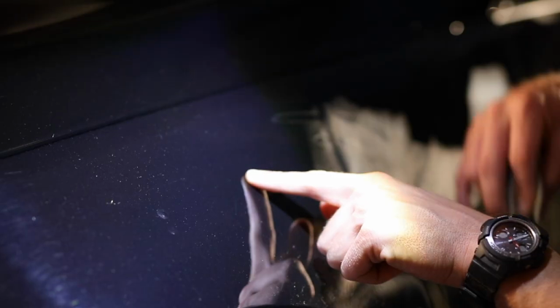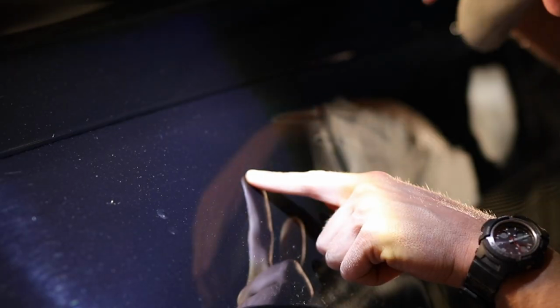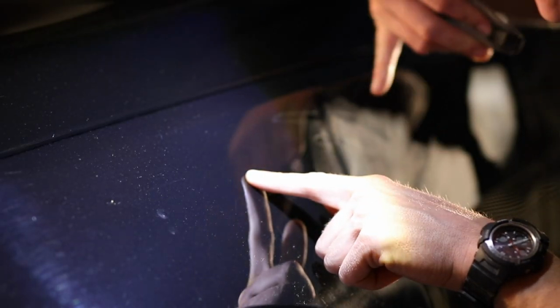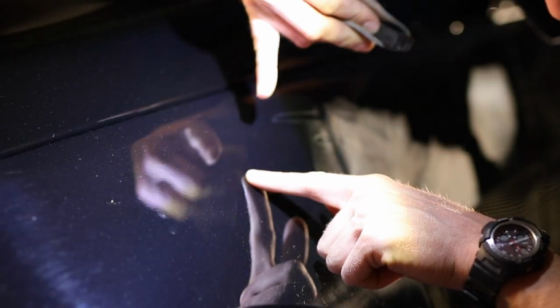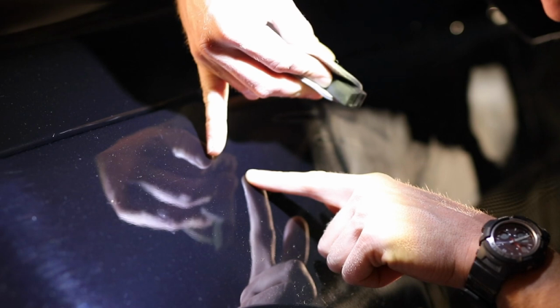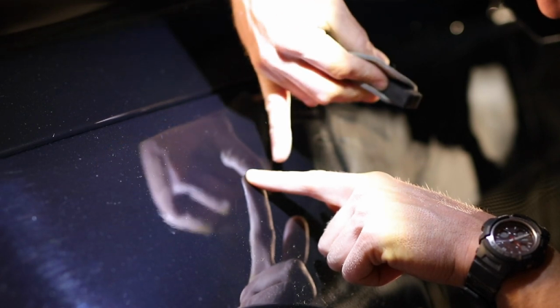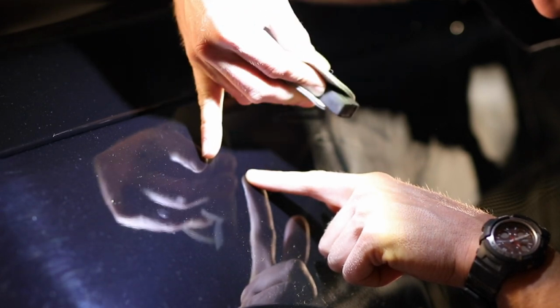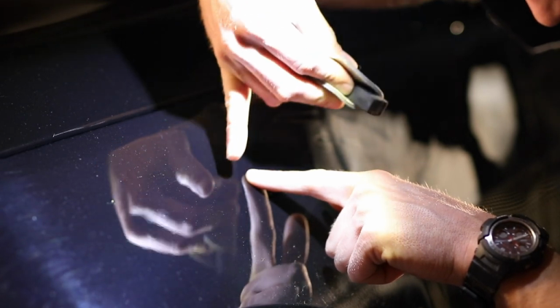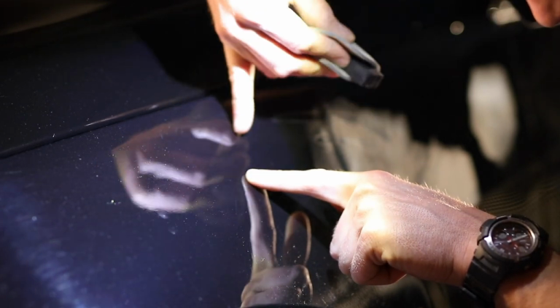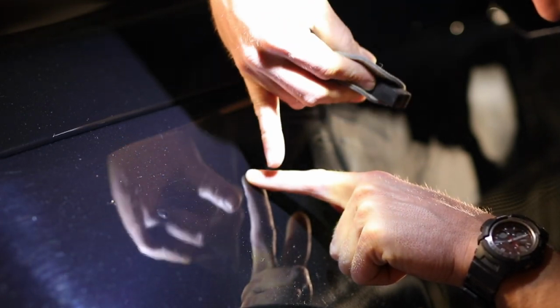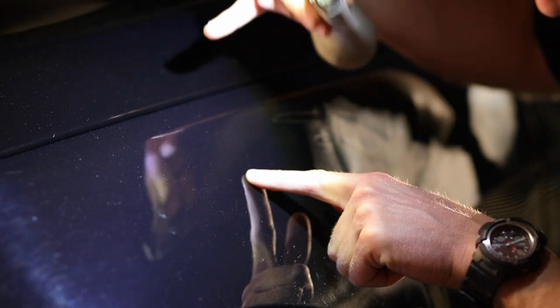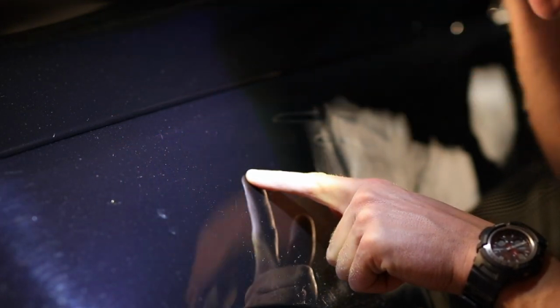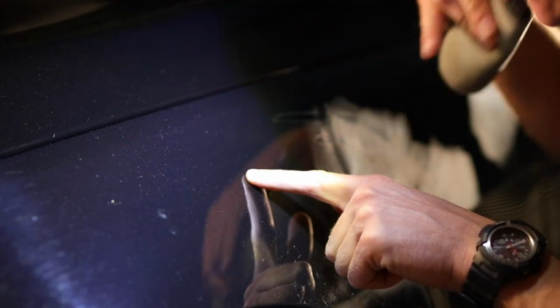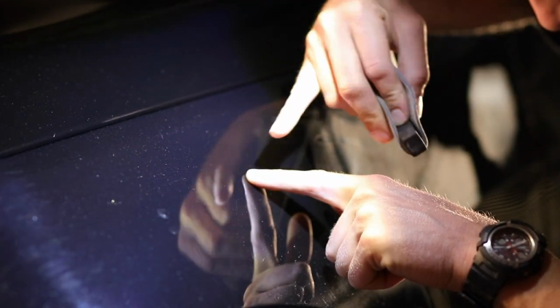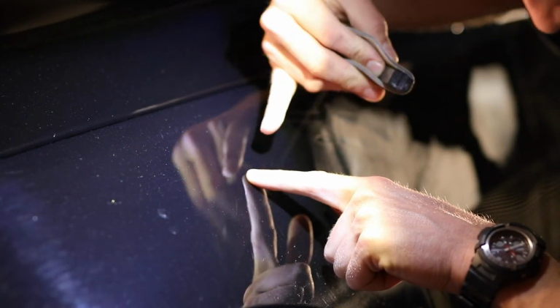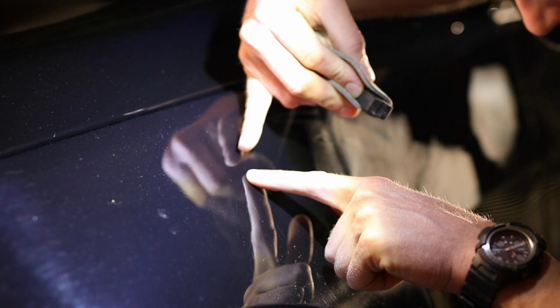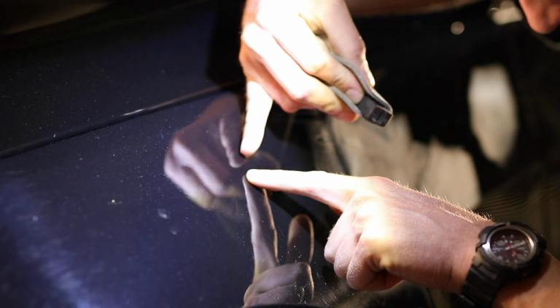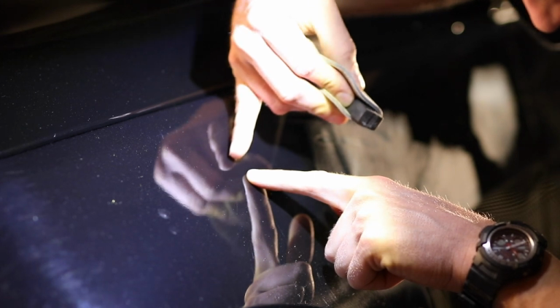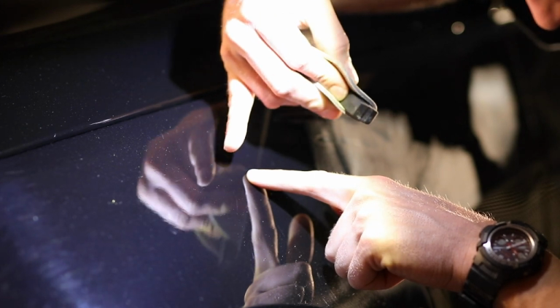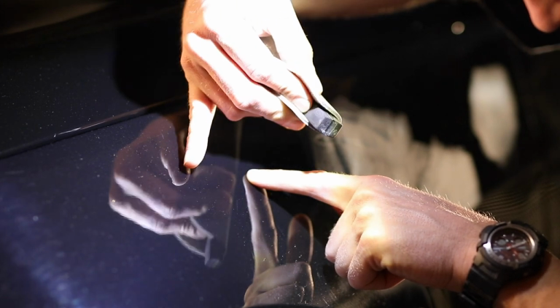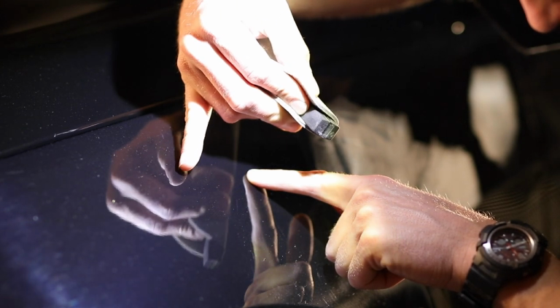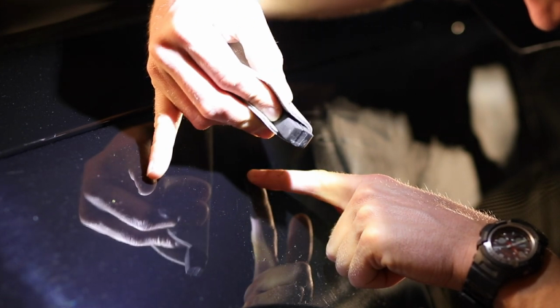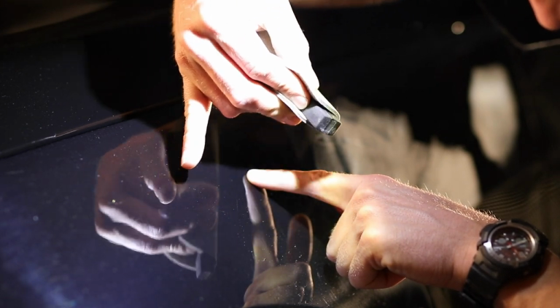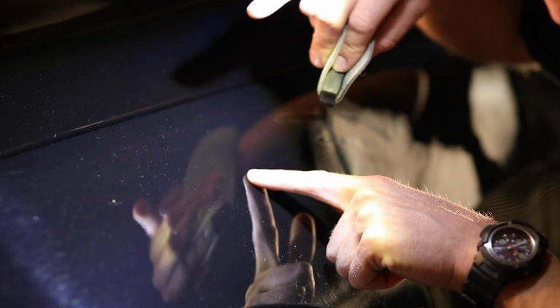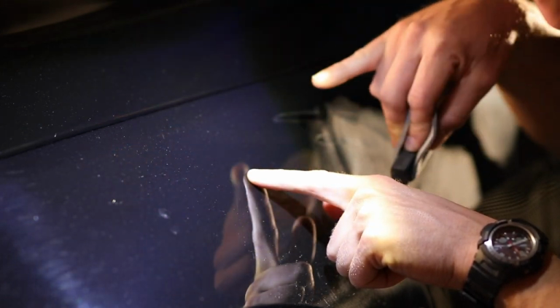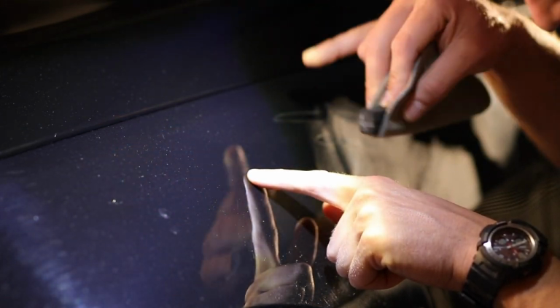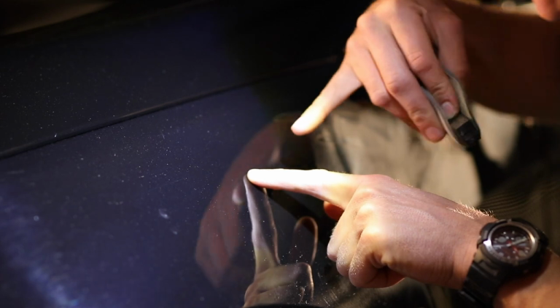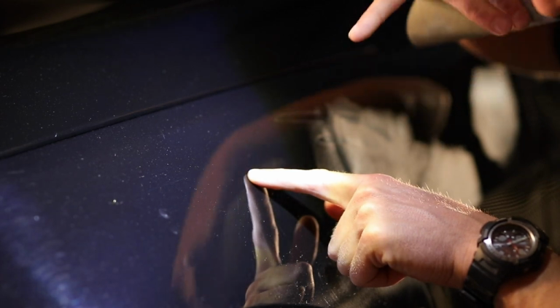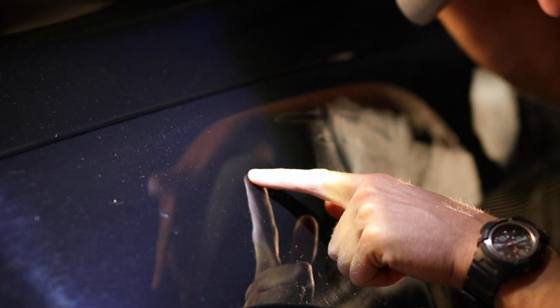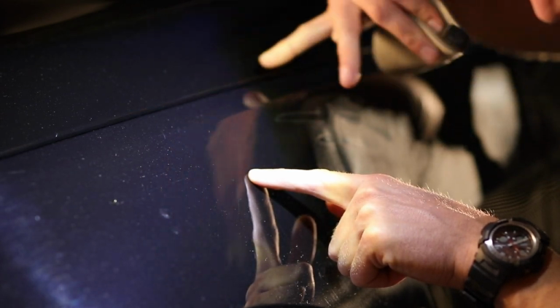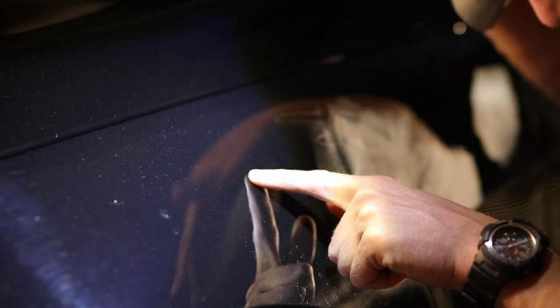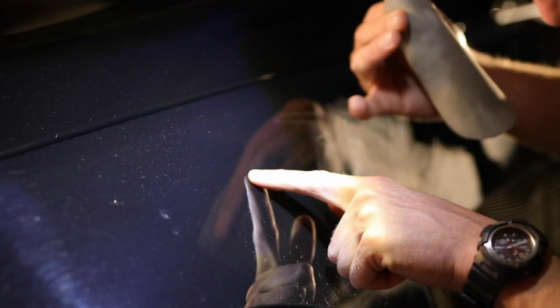Let me tell you what I'm looking at here. I see a lot of swirls in circular motions — you can call those spider webs — but then I also see scratches that are not in that pattern. To me, those are going to be more of those random, deeper scratches.